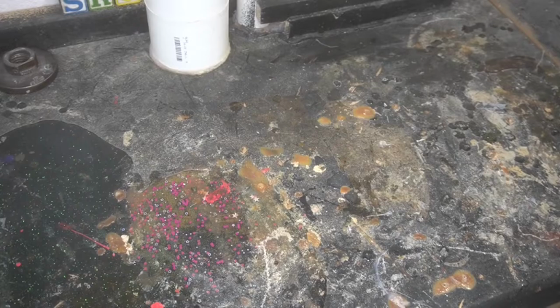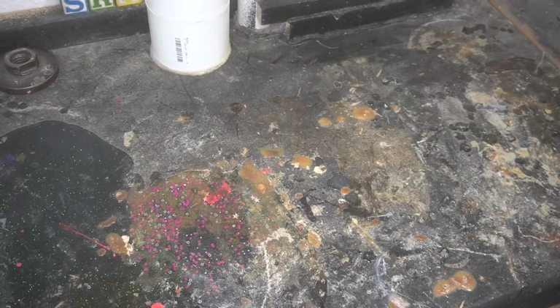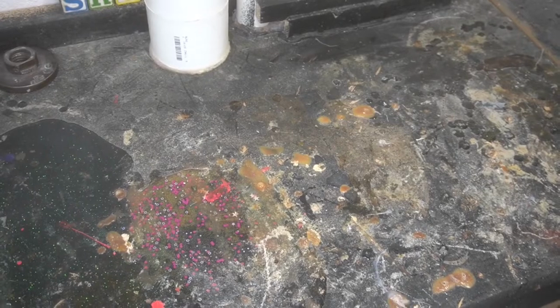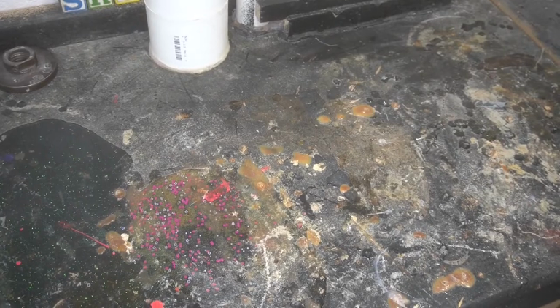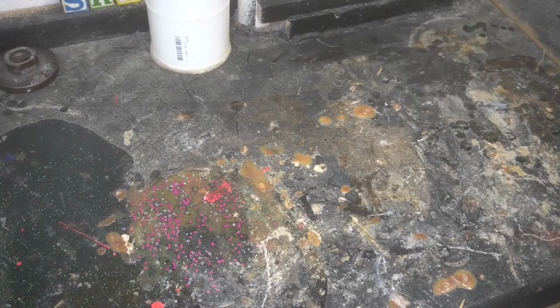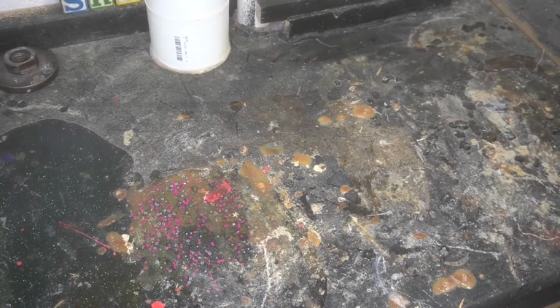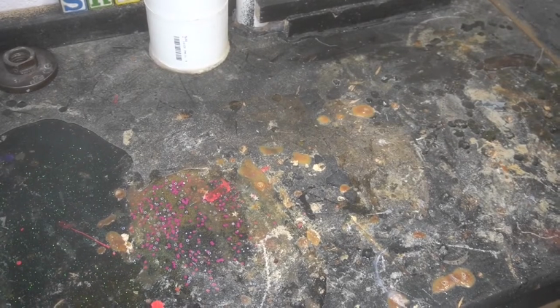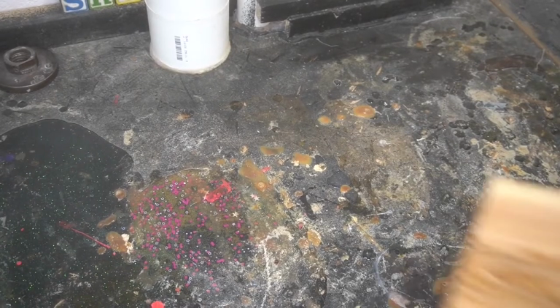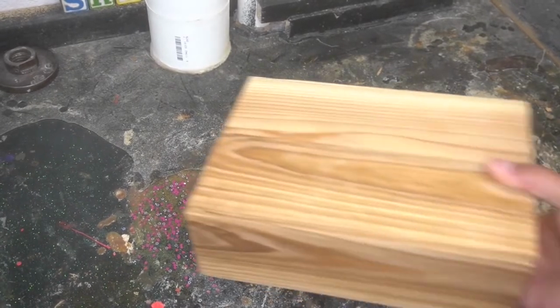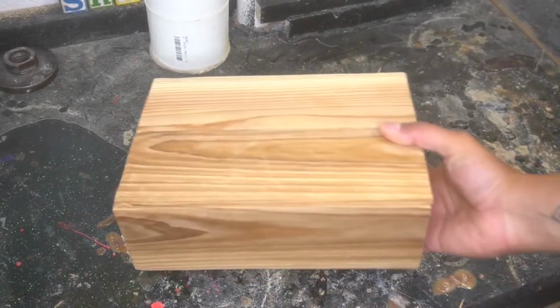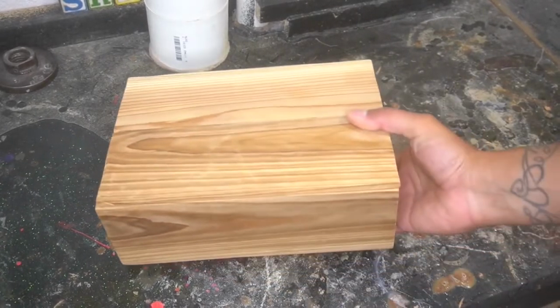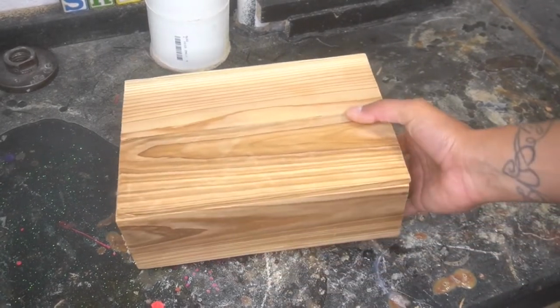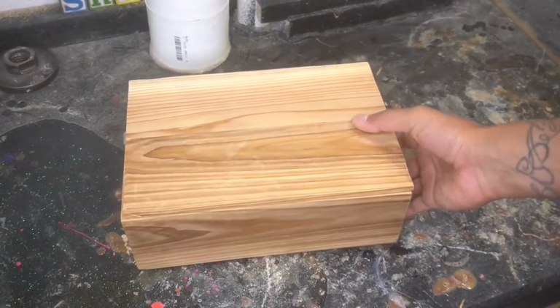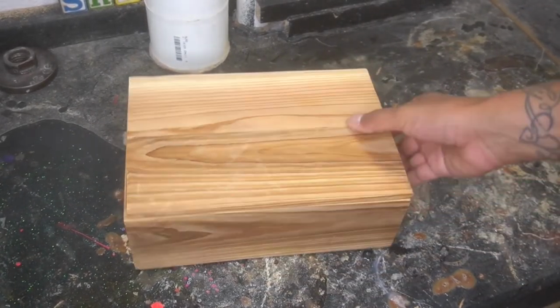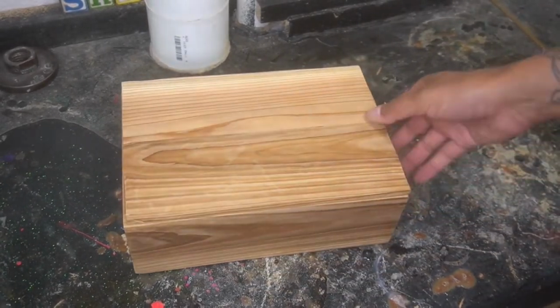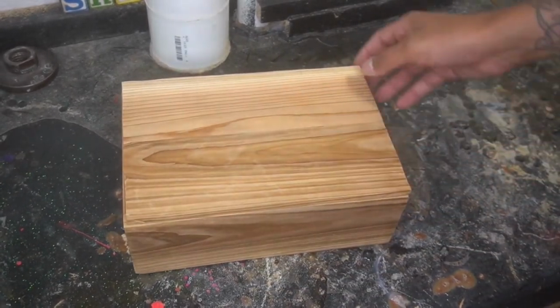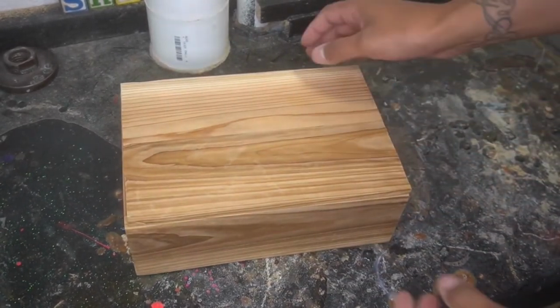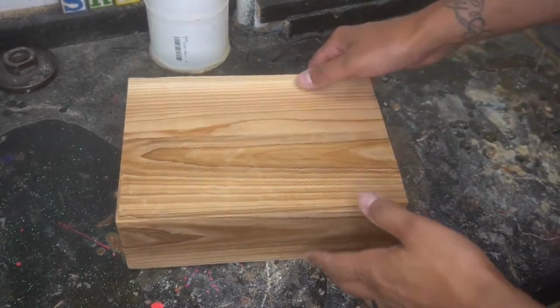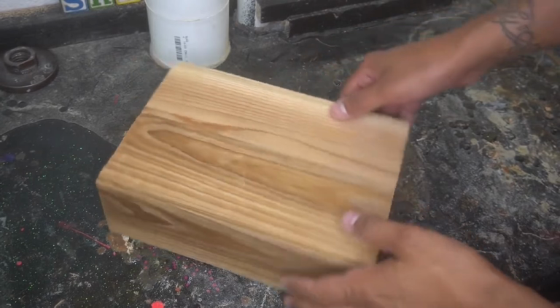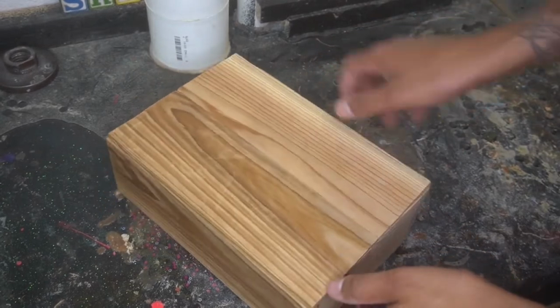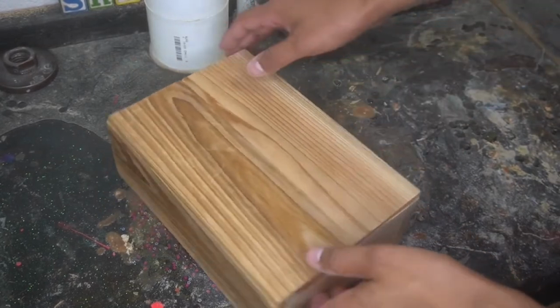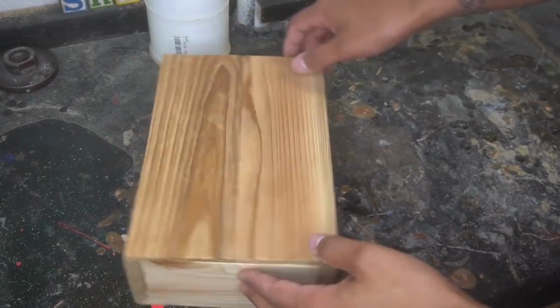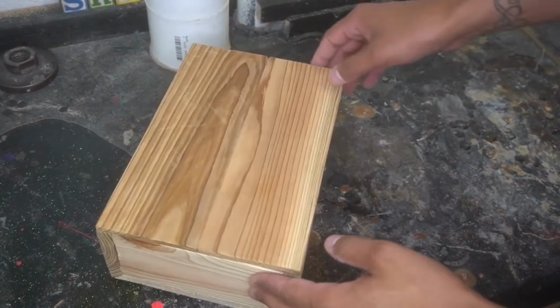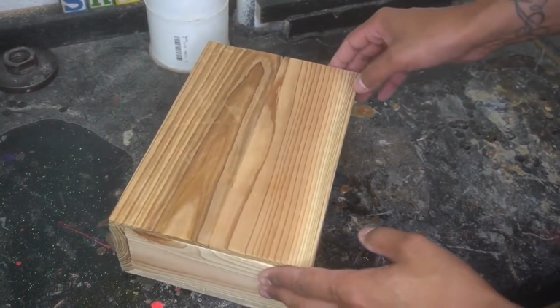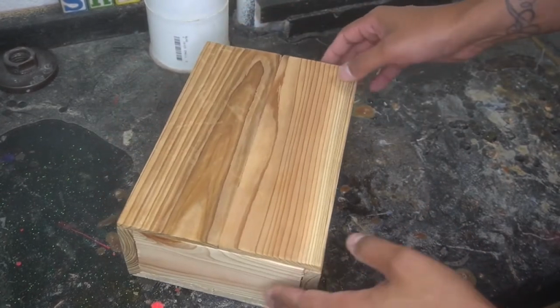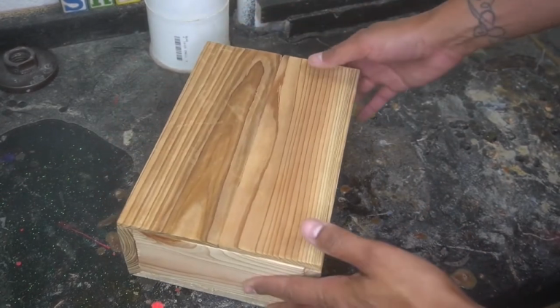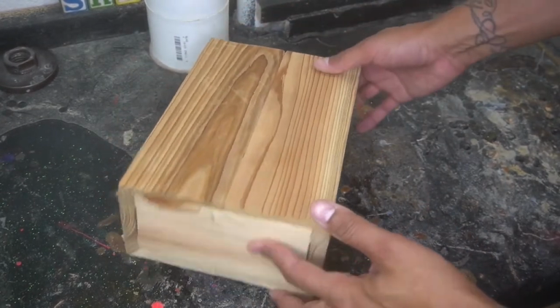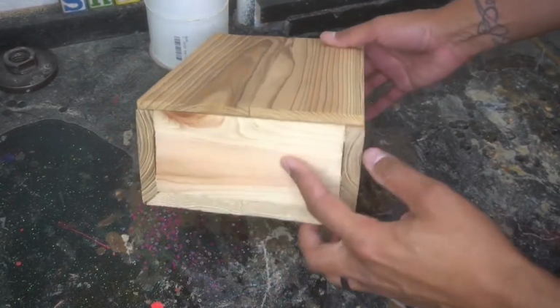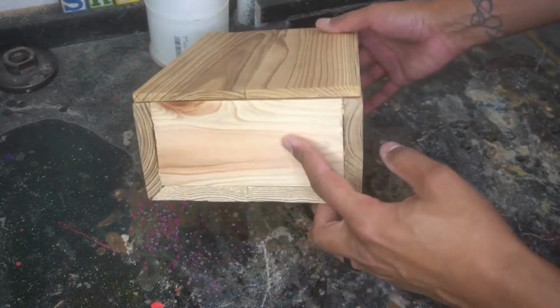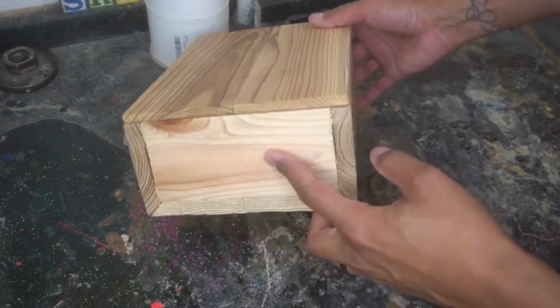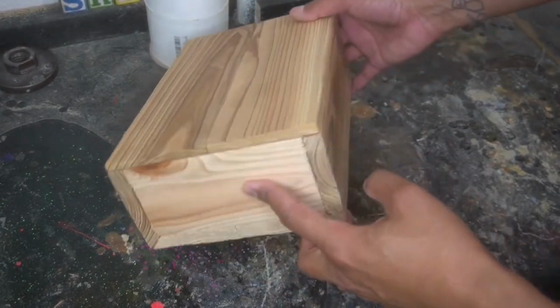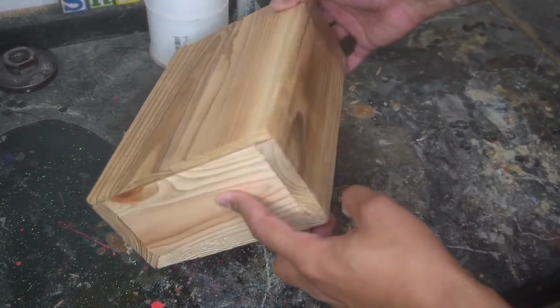Good morning, YouTube. It is 7 a.m. in the great state of Texas, and all we're doing in today's video is epoxying one of these boxes I made.